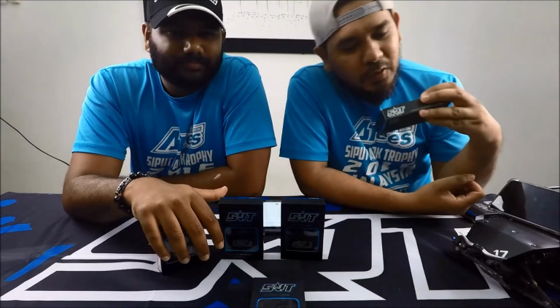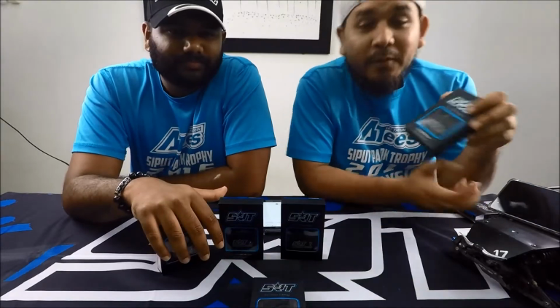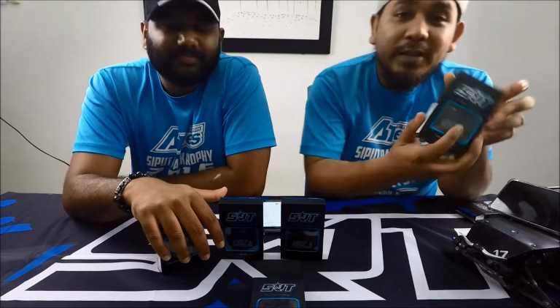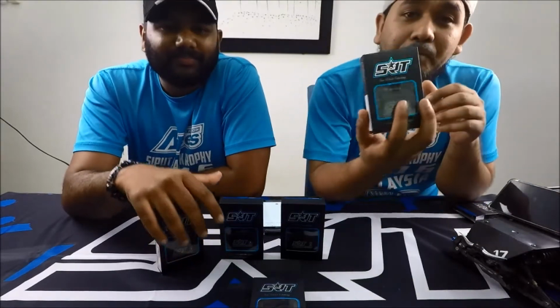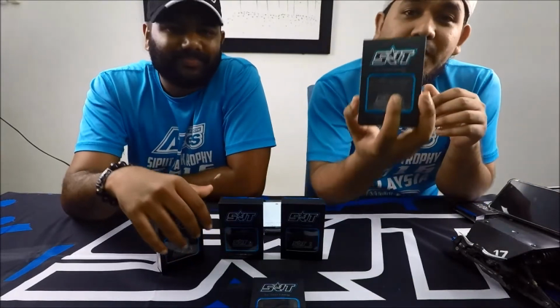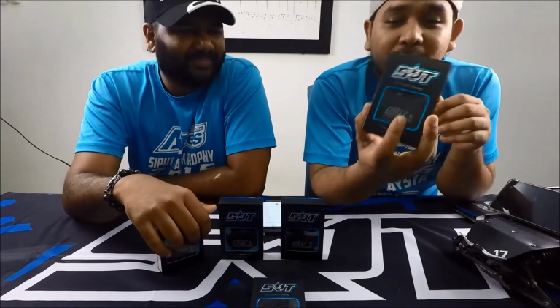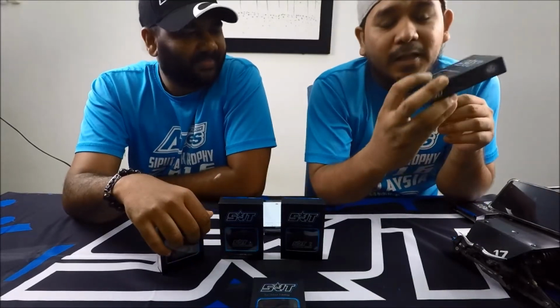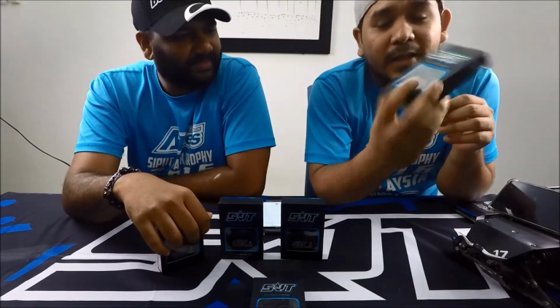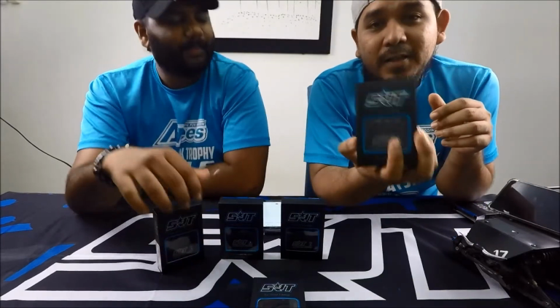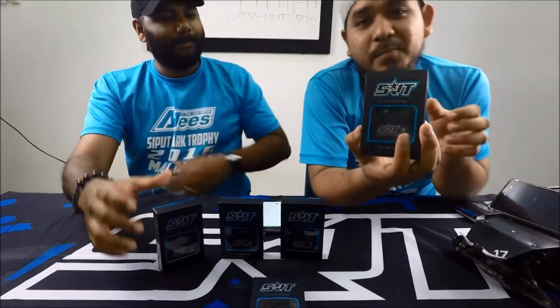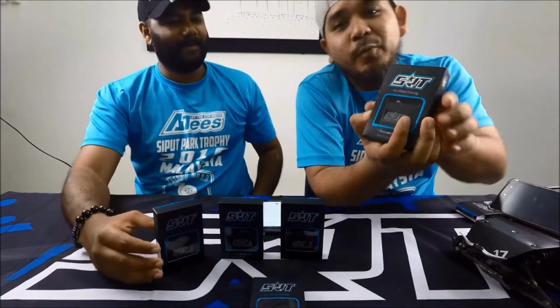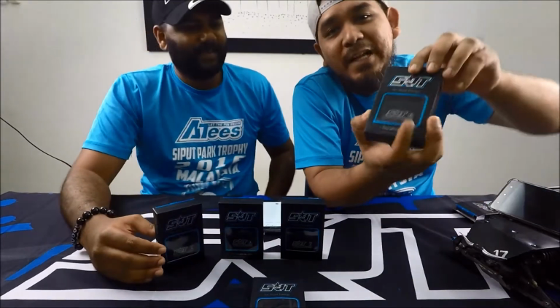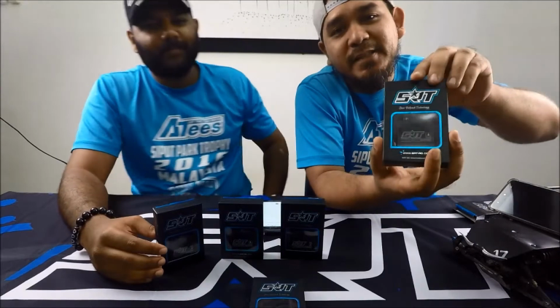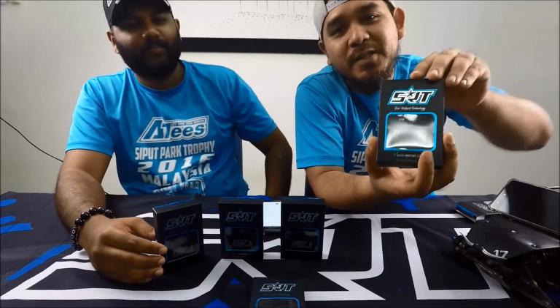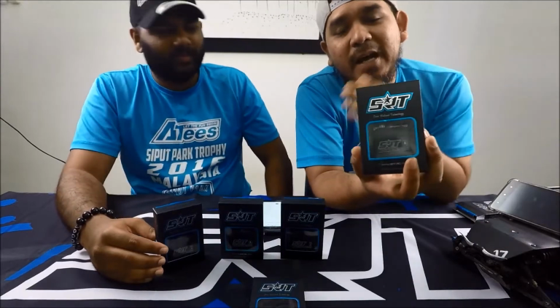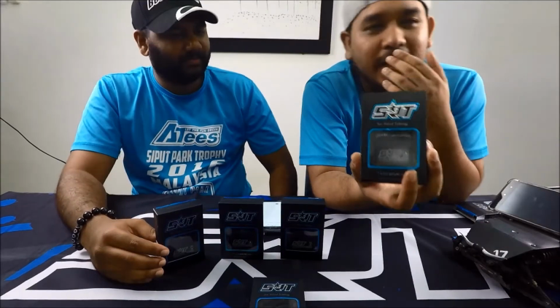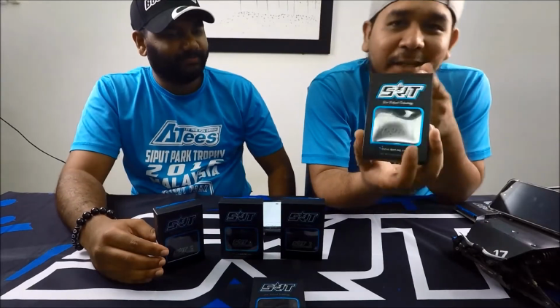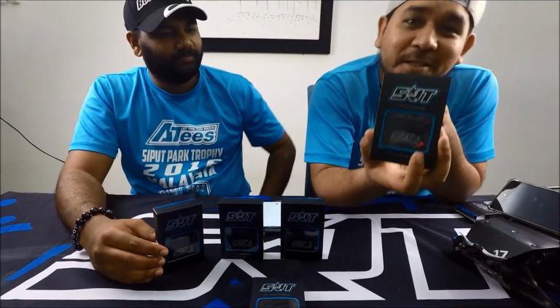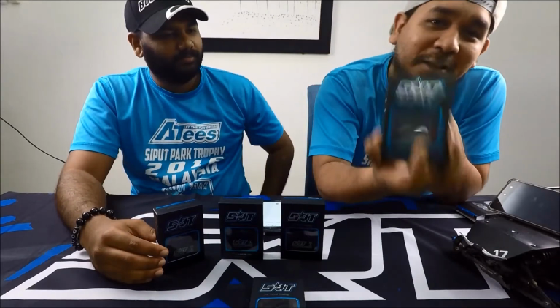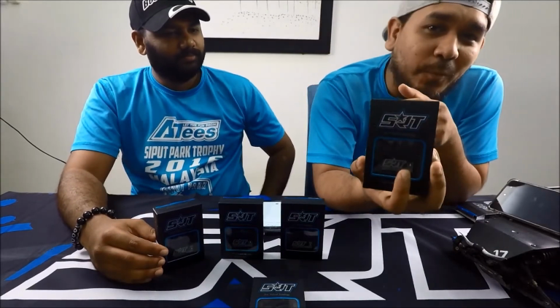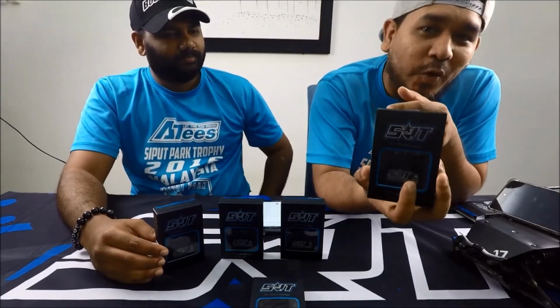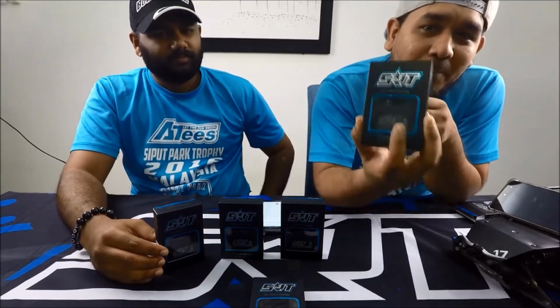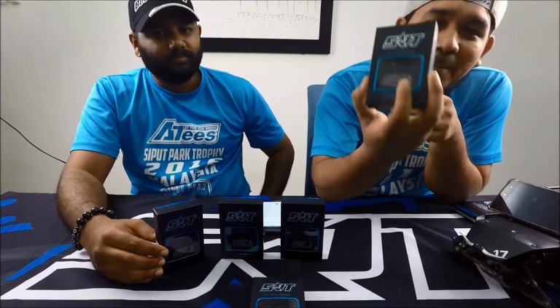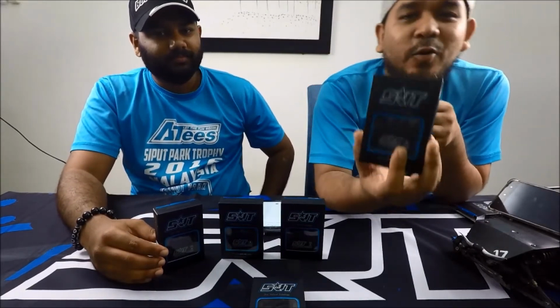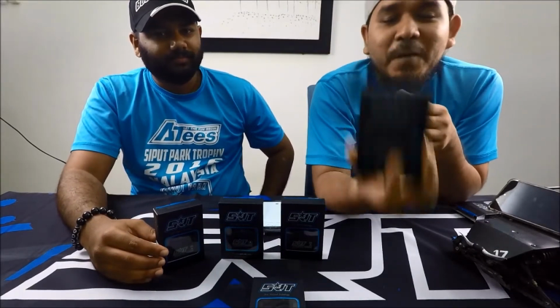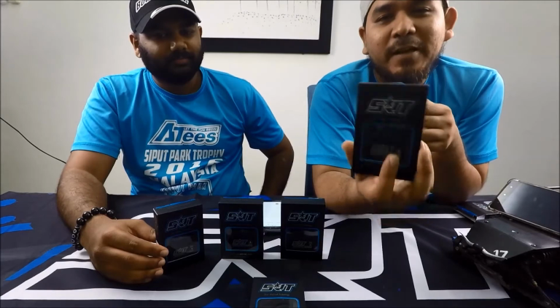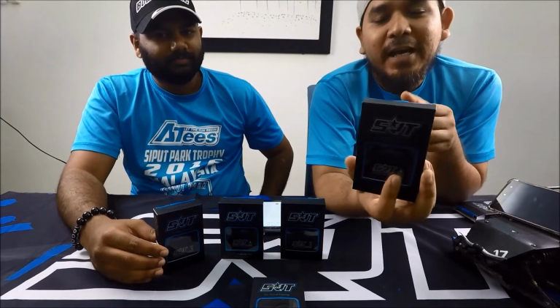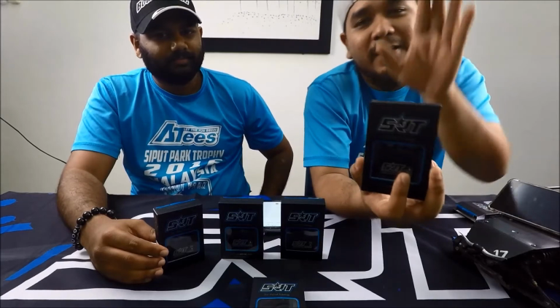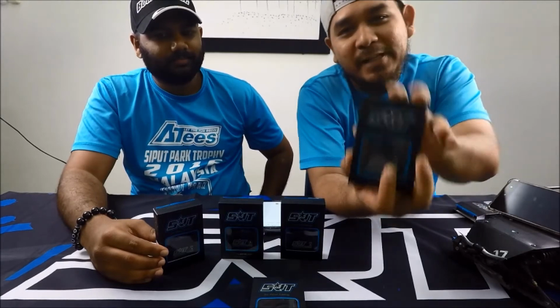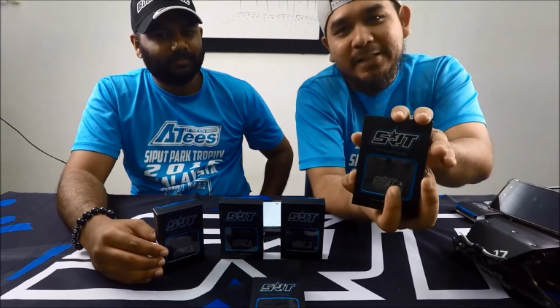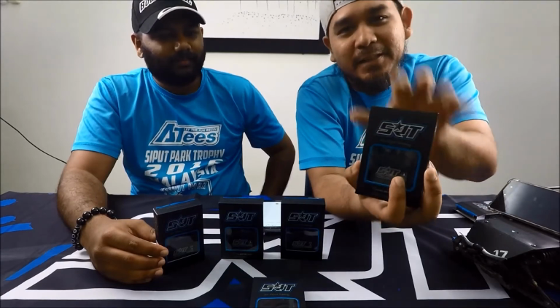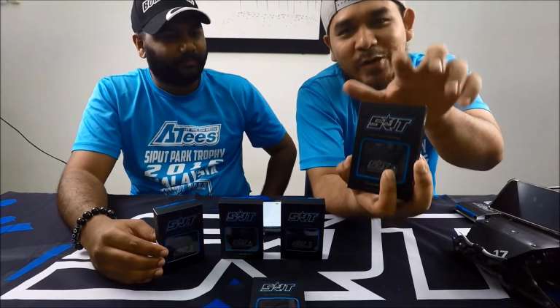This servo is estimated at around 99 USD, which is equivalent to 450 Malaysian Ringgit. But we will confirm the actual price later.